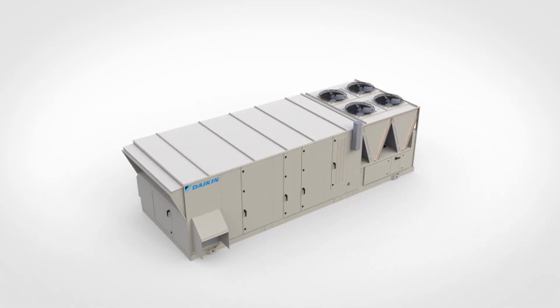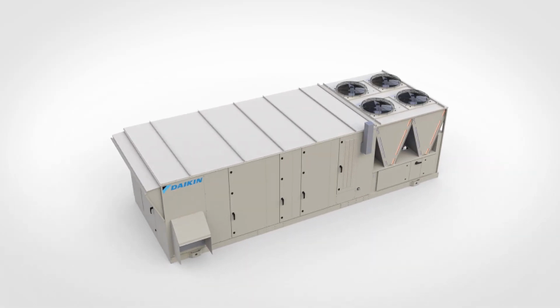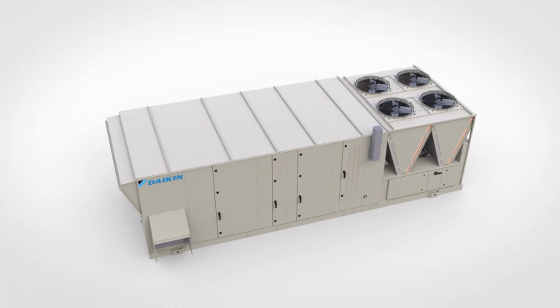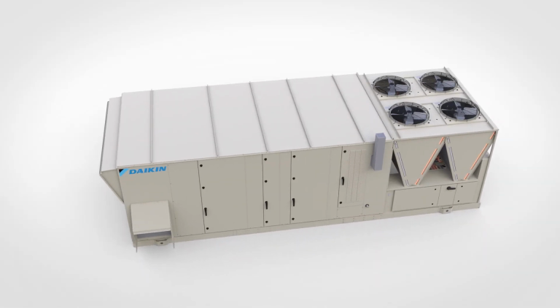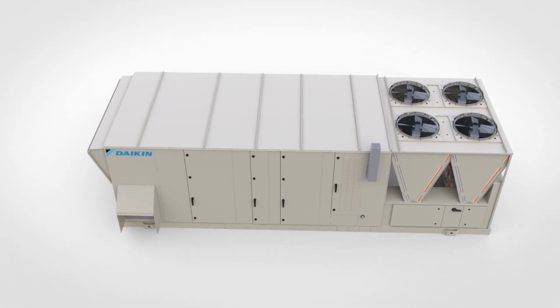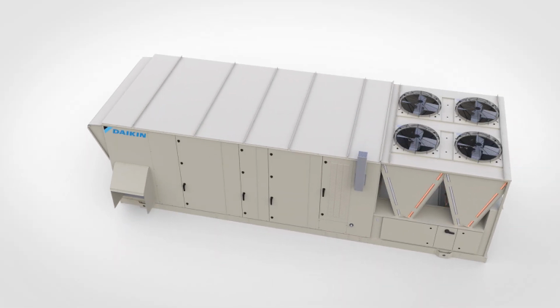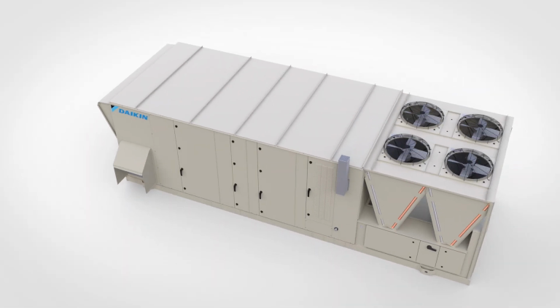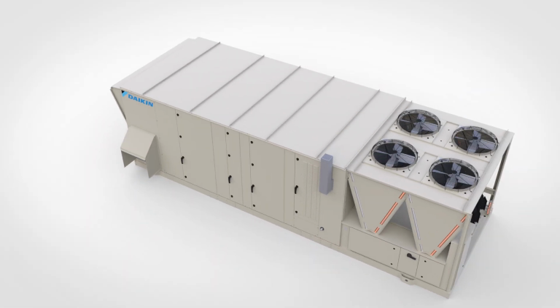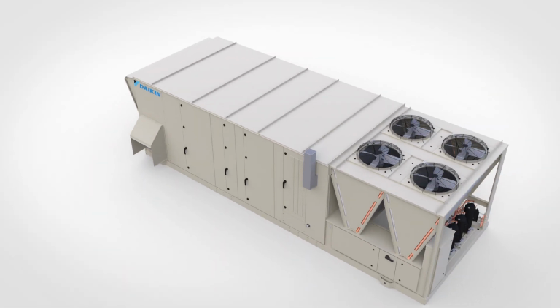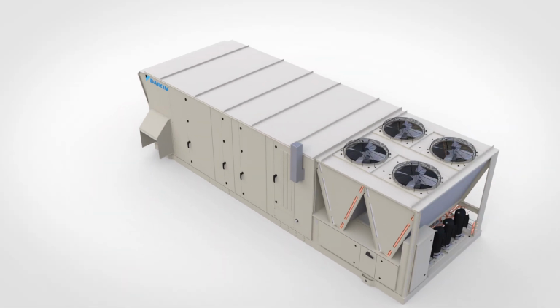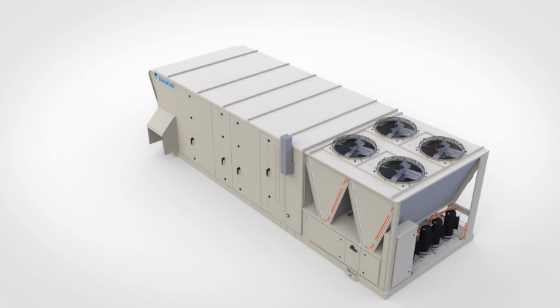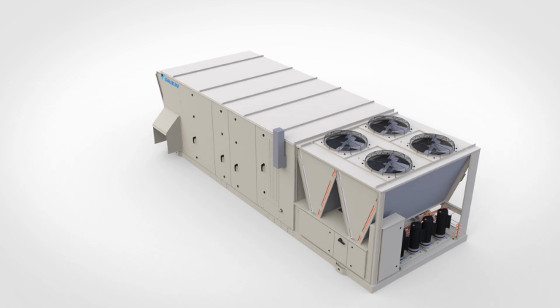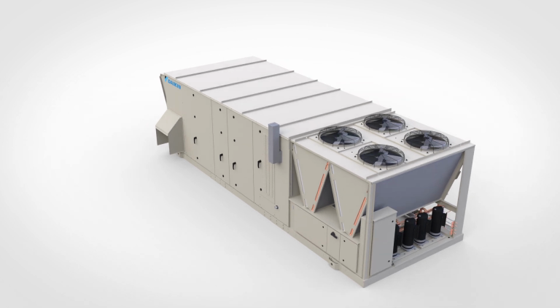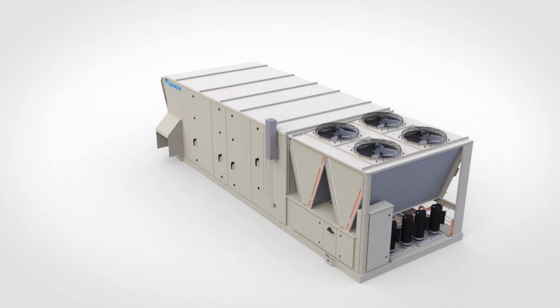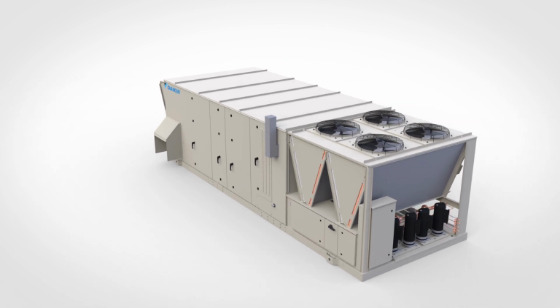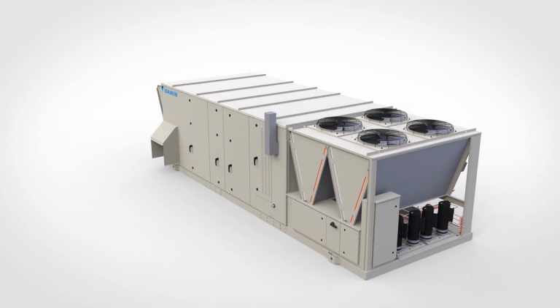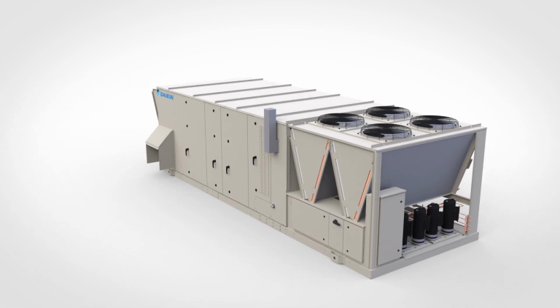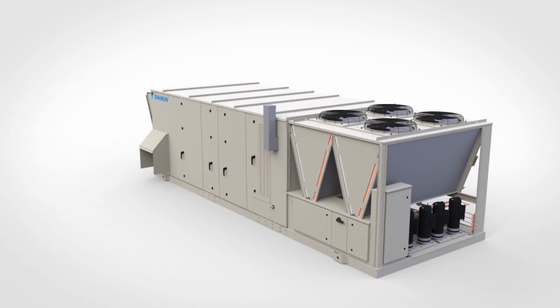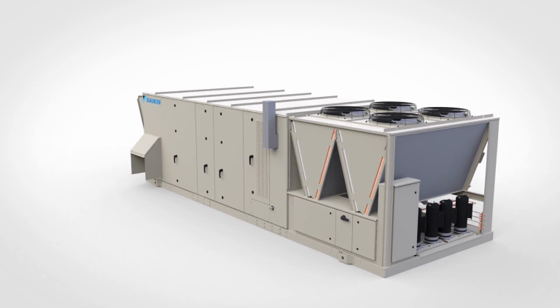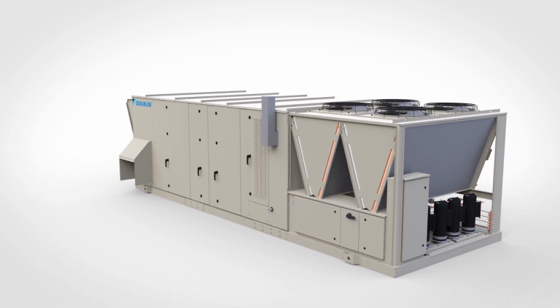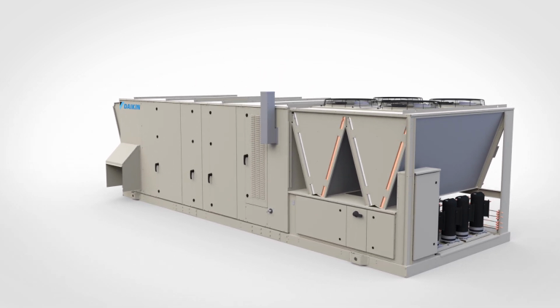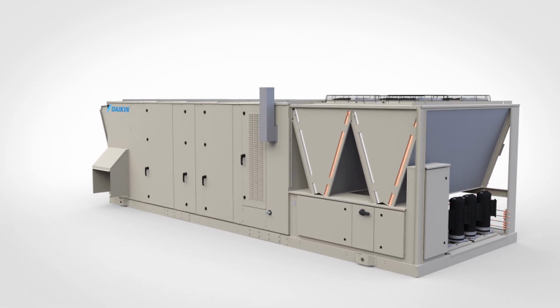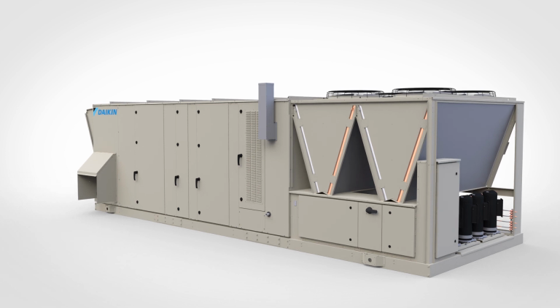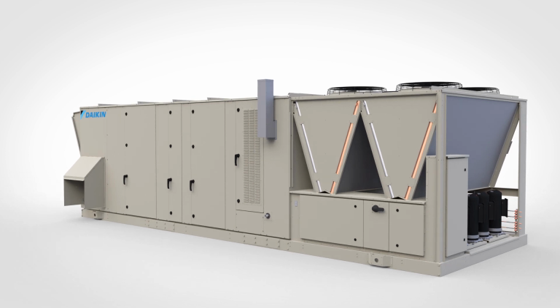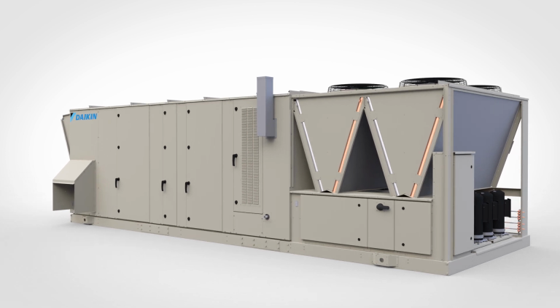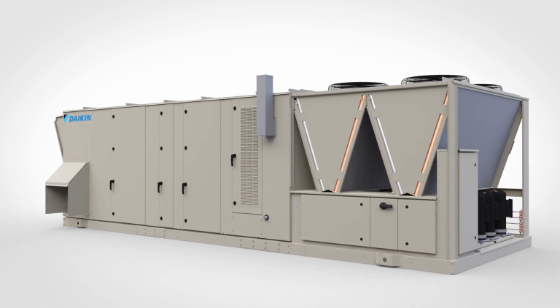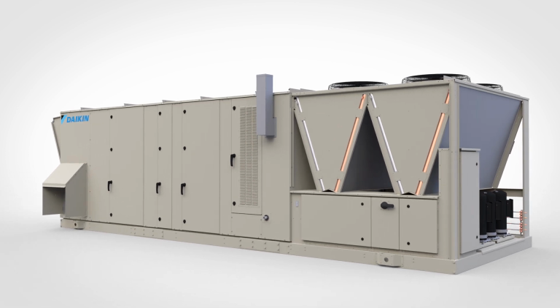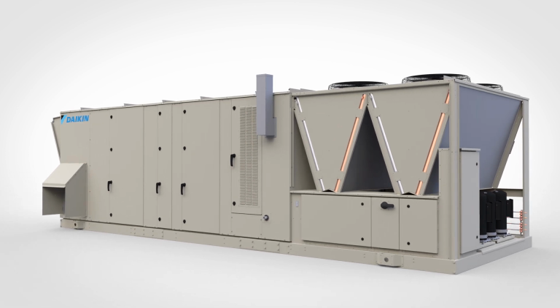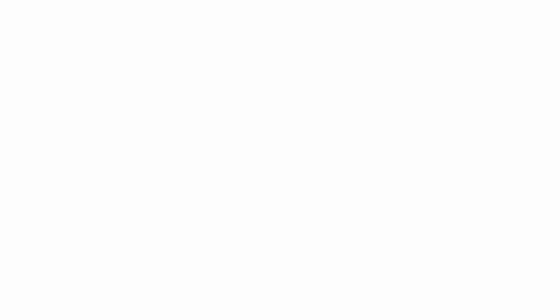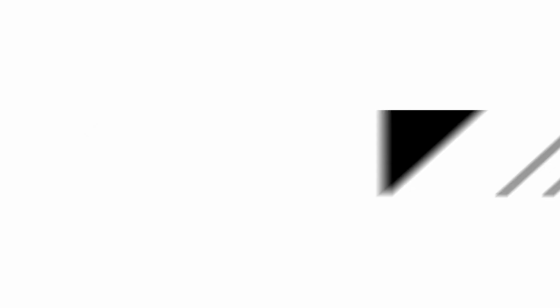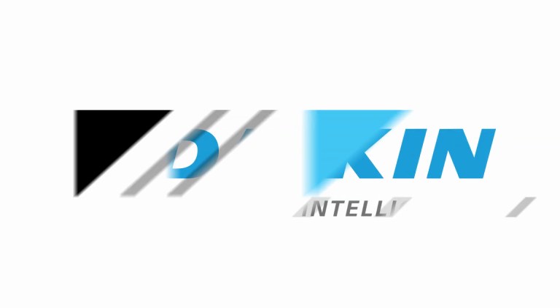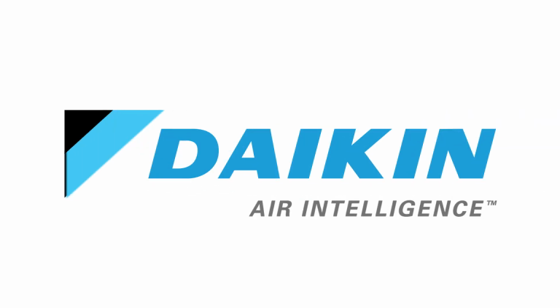Turn to Daikin to rise above today's conventional rooftops and create better outcomes for your business. The Daikin Rebel Applied — from the people who brought you air intelligence. This is Daikin.